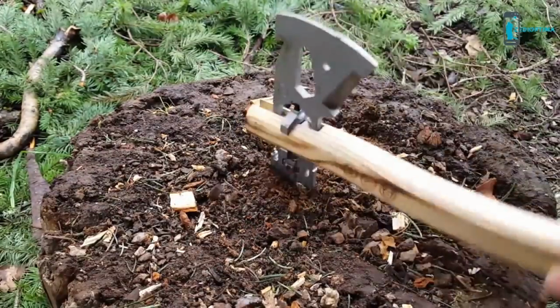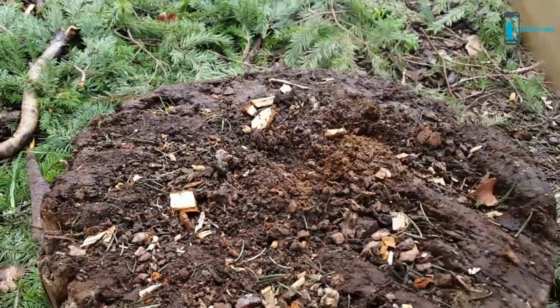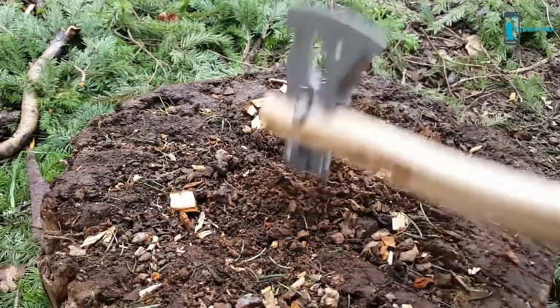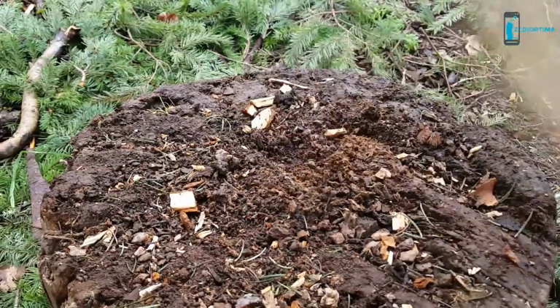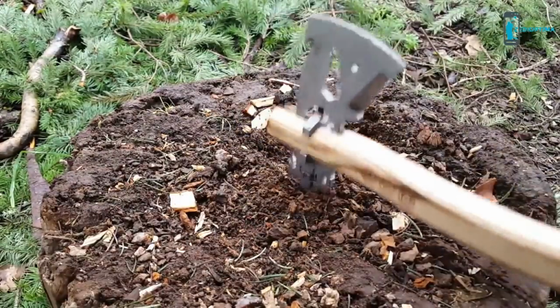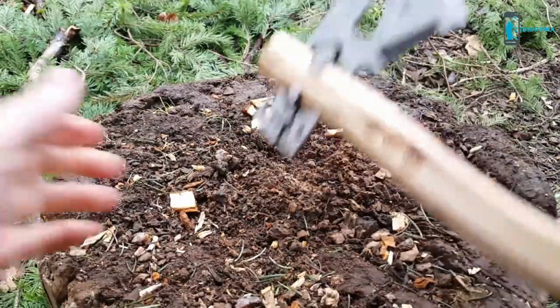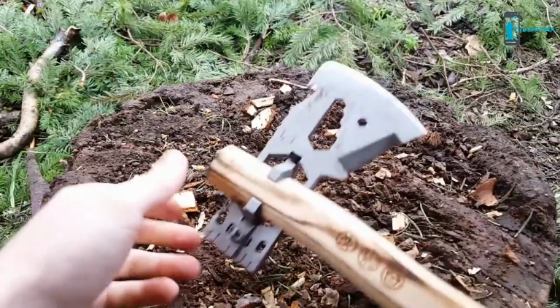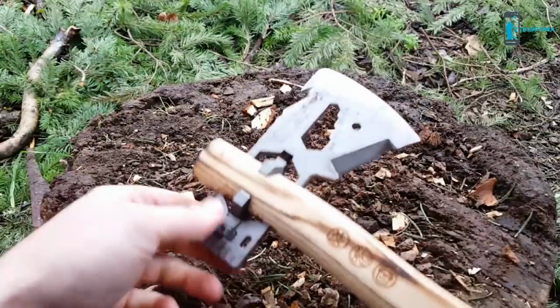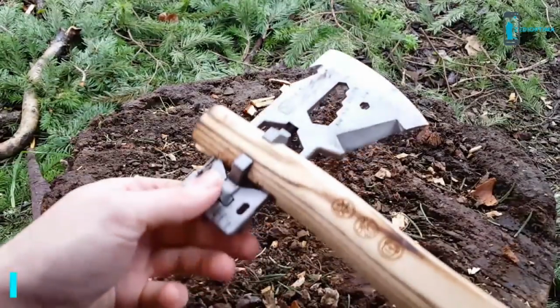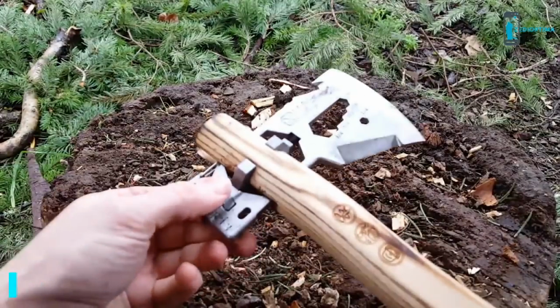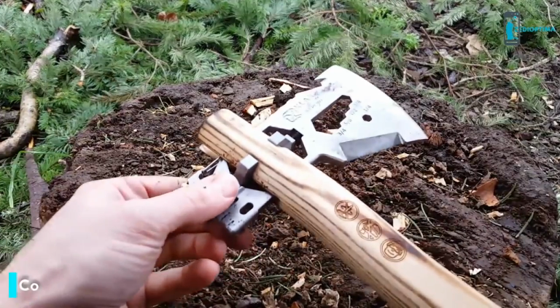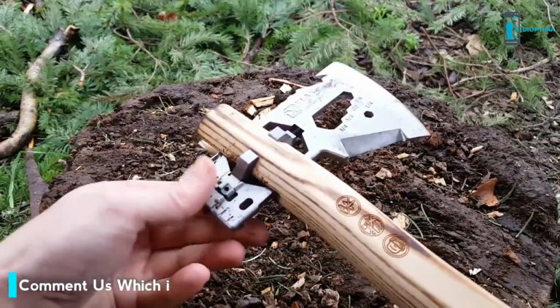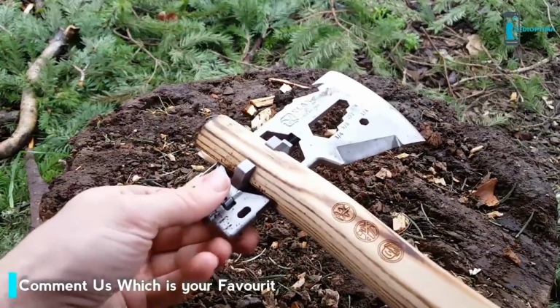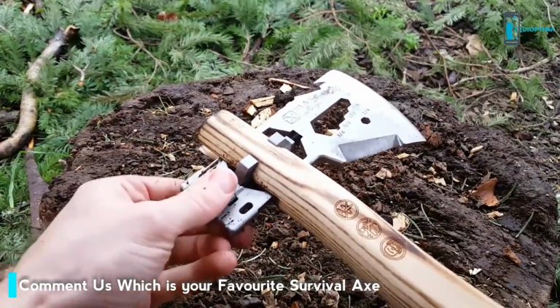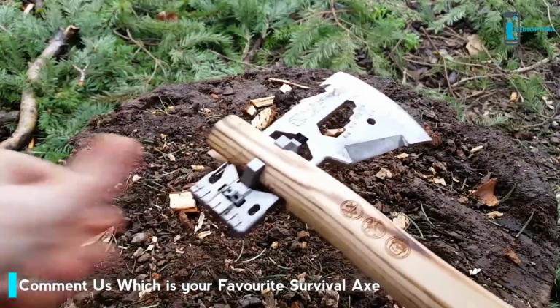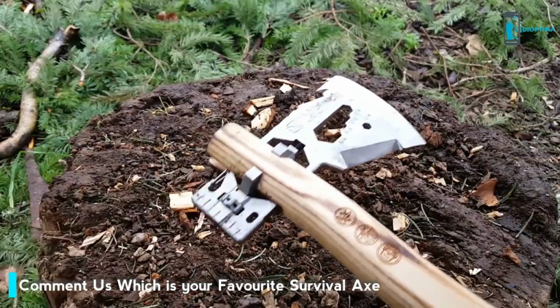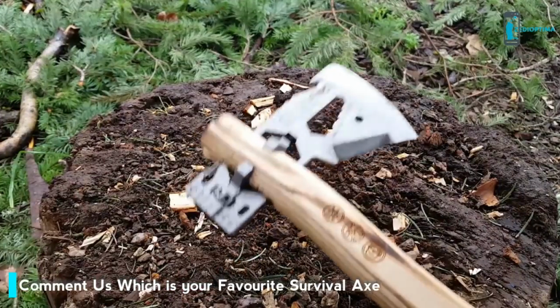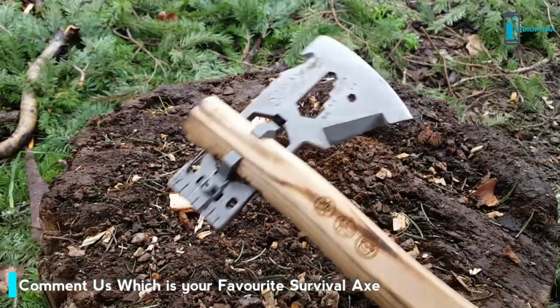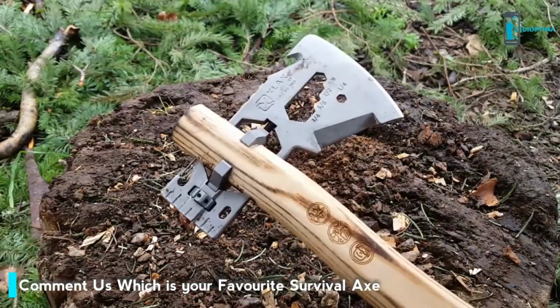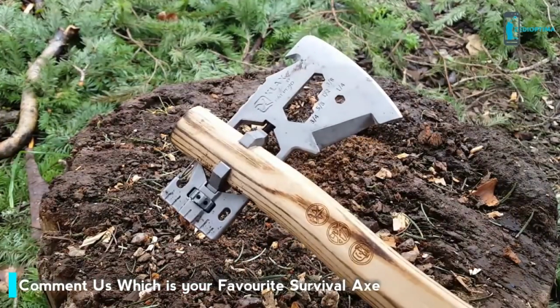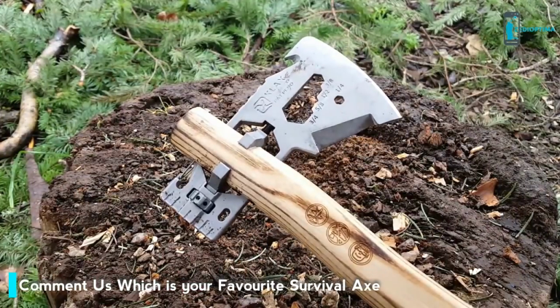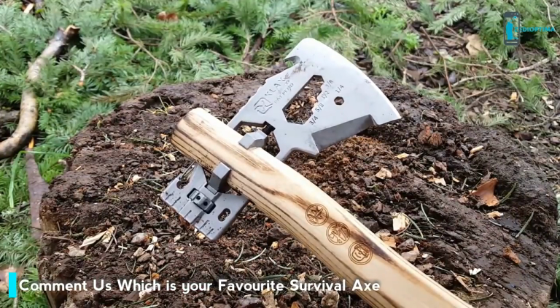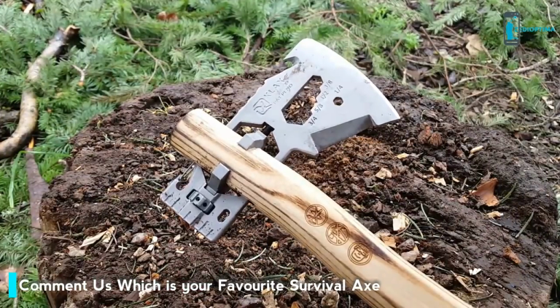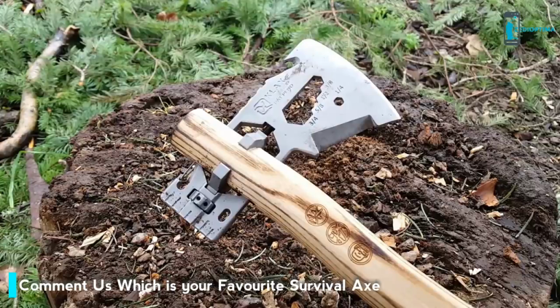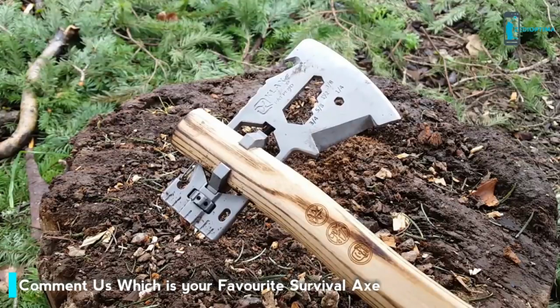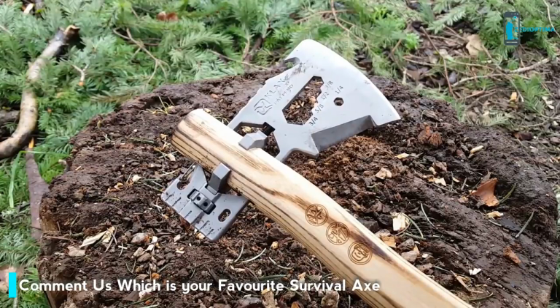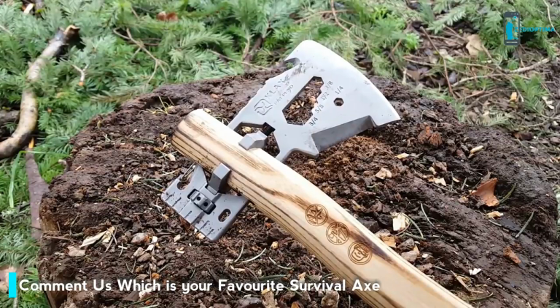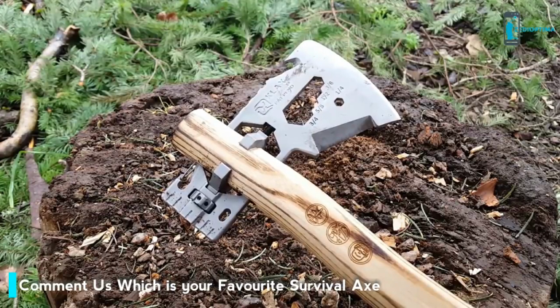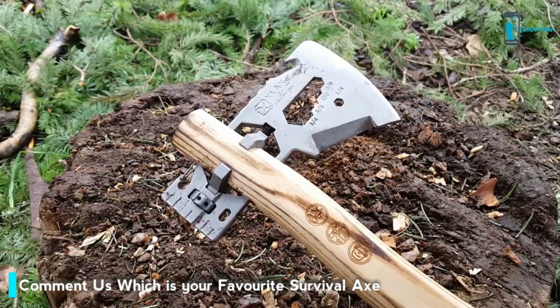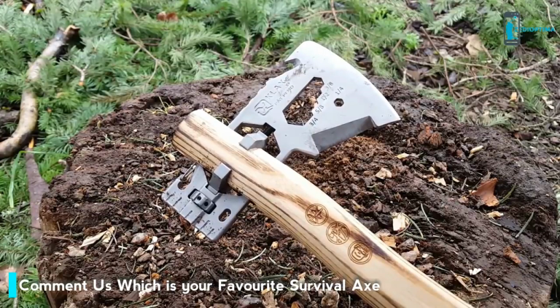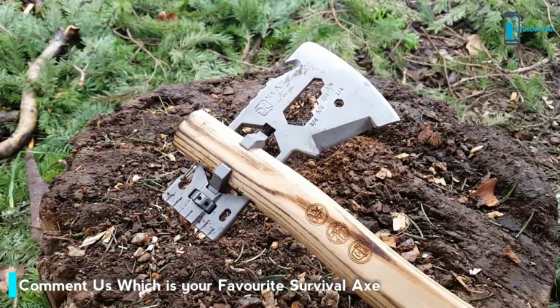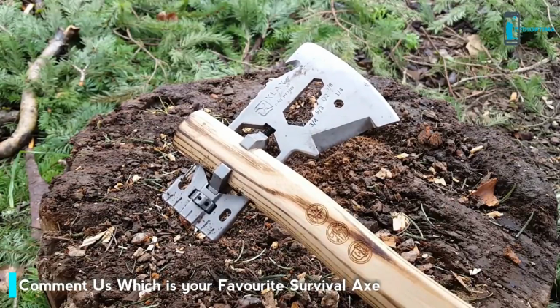Every time you chop with the Klax, the wood handle is going to compress. This happens simply because the wood is softer than metal. Before we finish up, here are some notes to keep in mind.